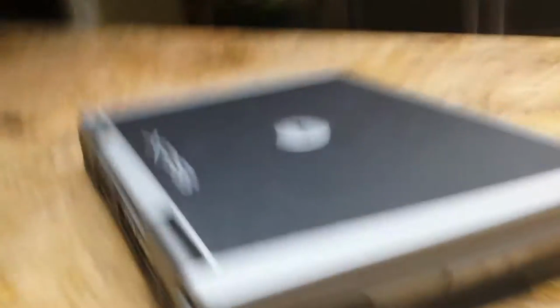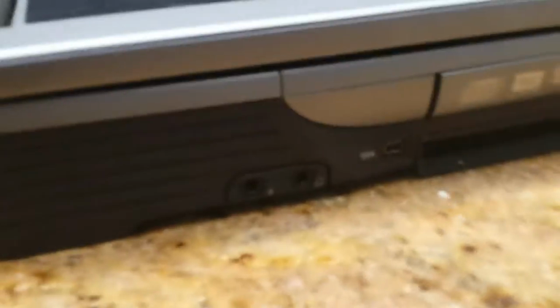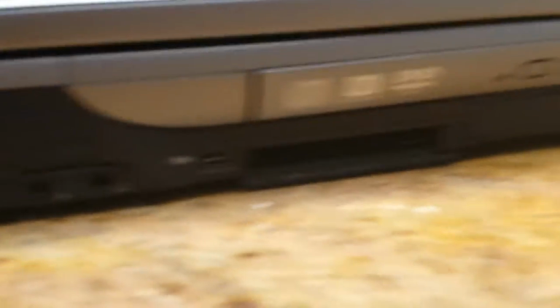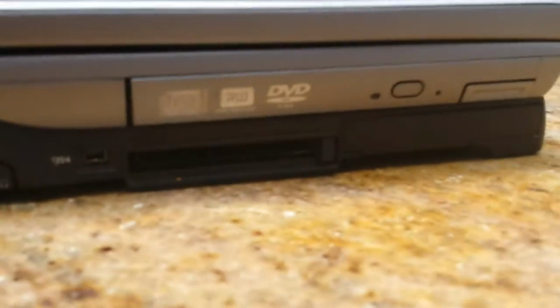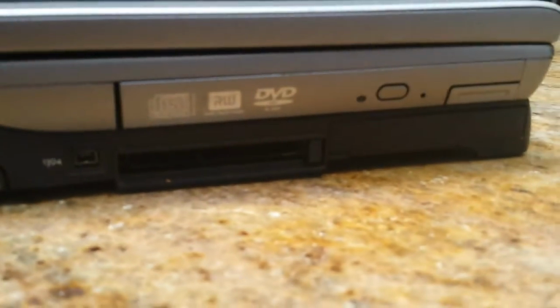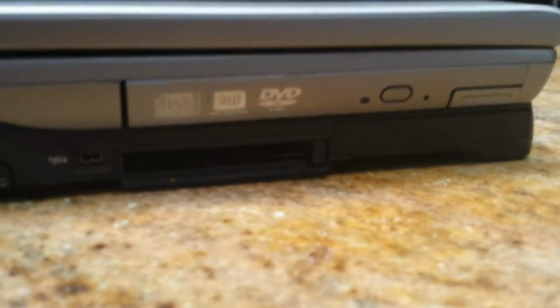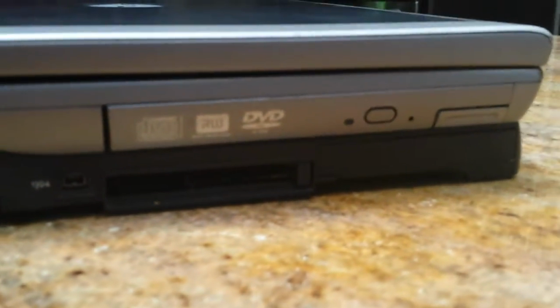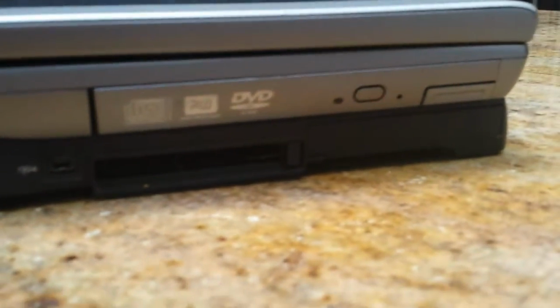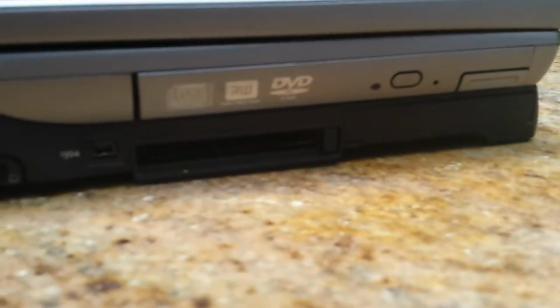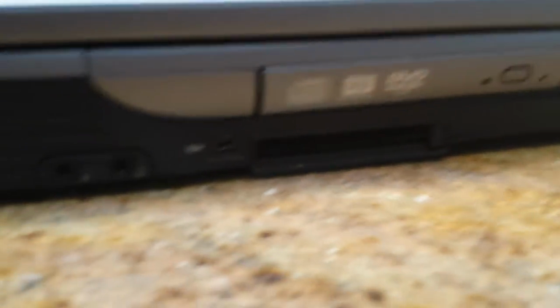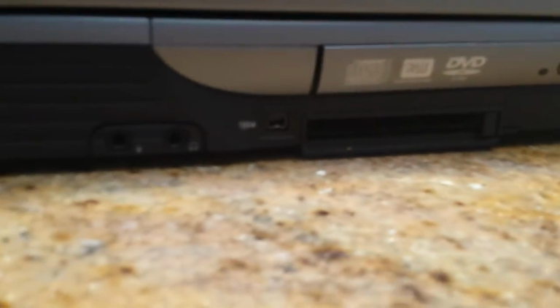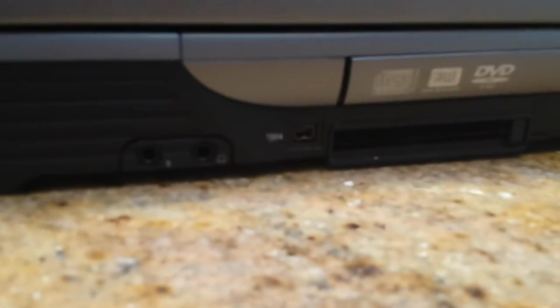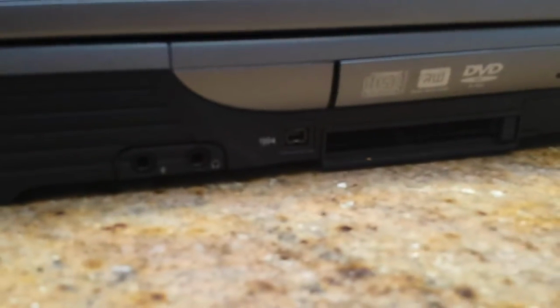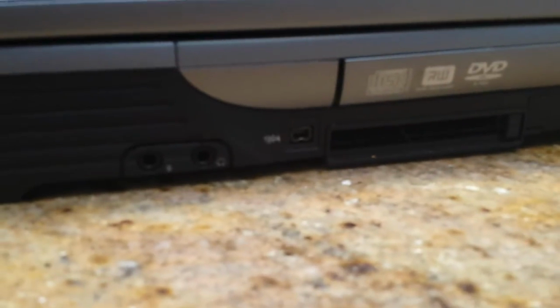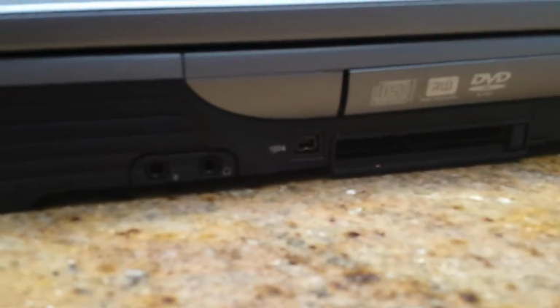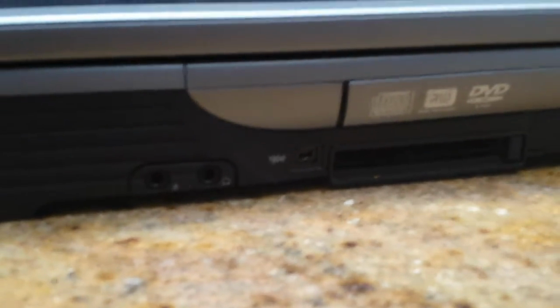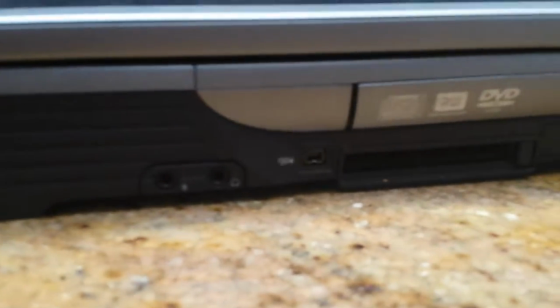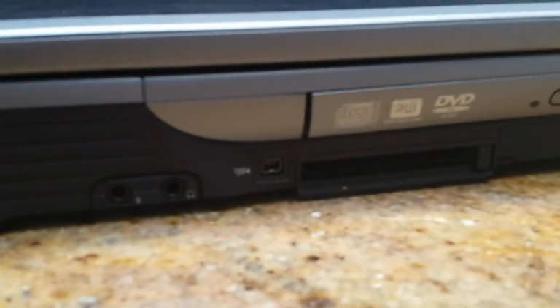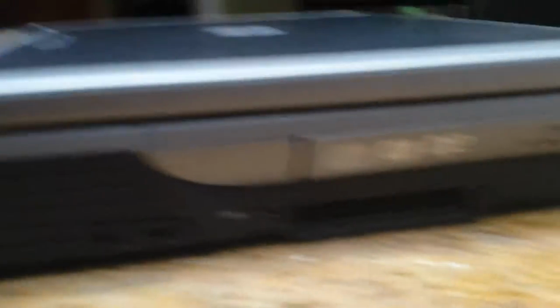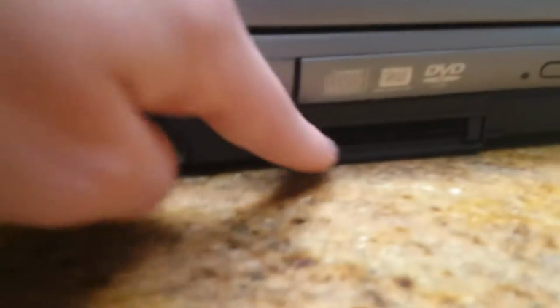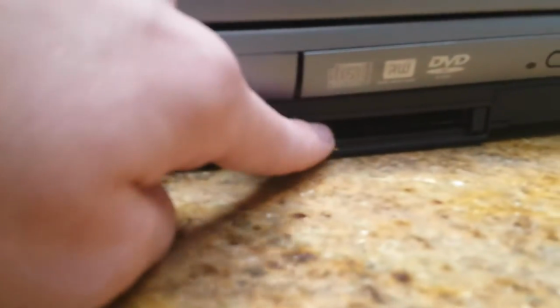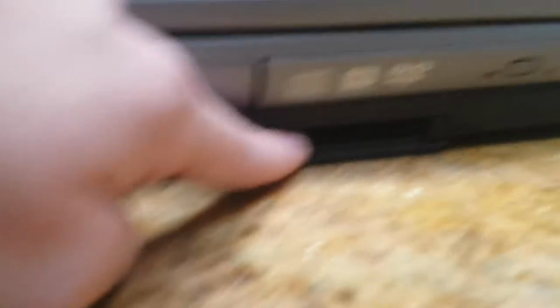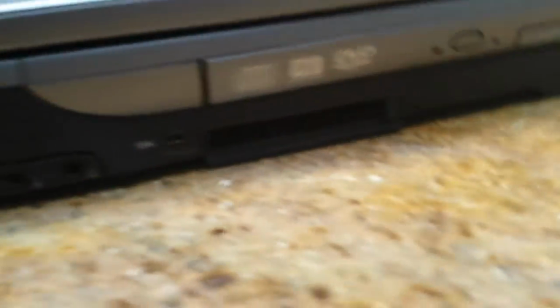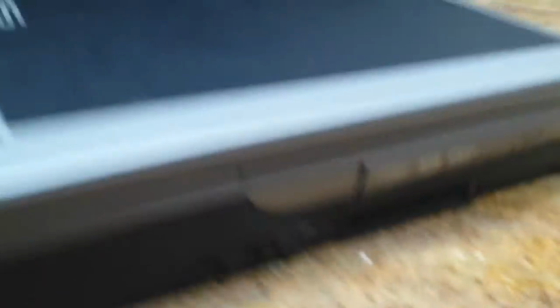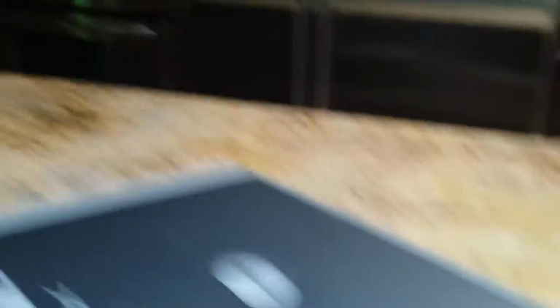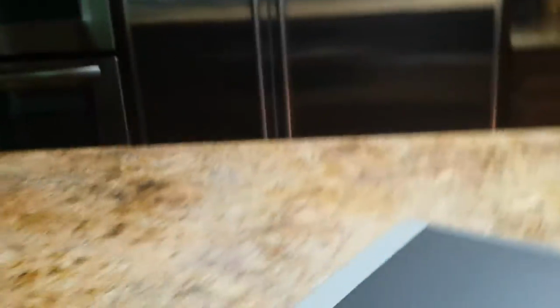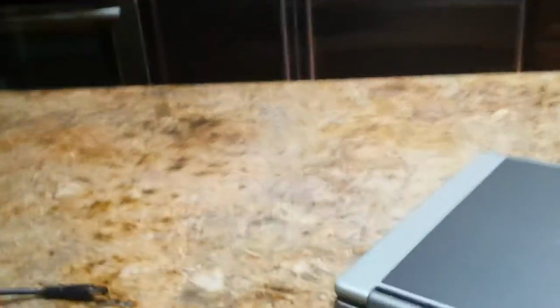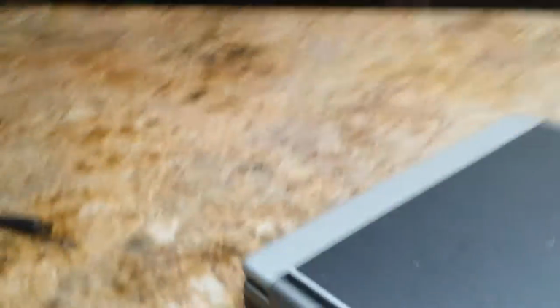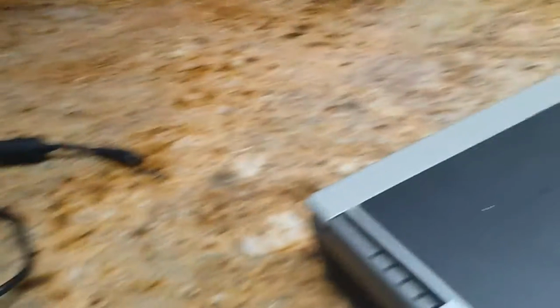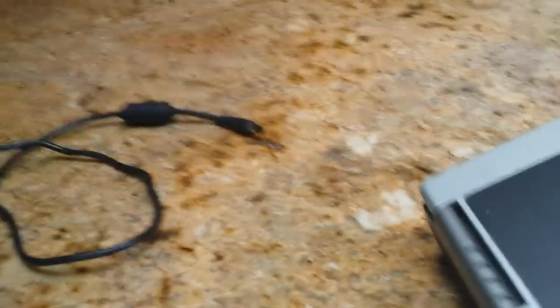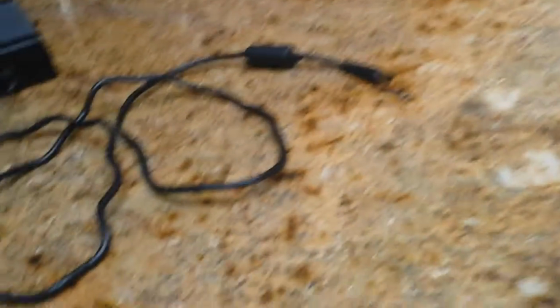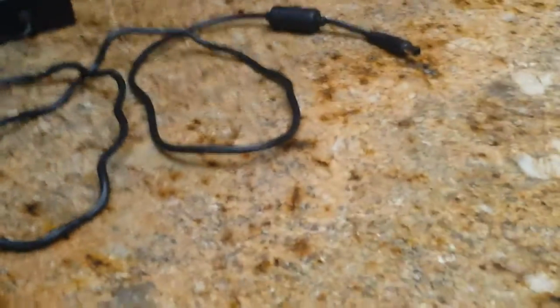Over here is the DVD rewritable drive, which was advanced. The headphone jack, the 1394 port, and I forget what this other port is — I think it's a PCI slot of some sort, for expansion cards.